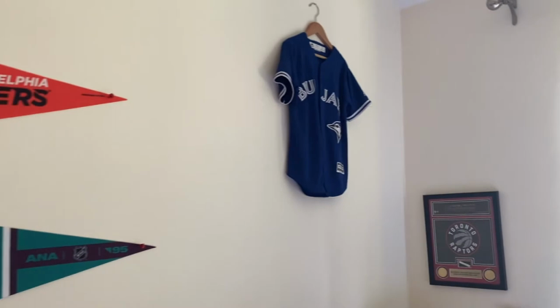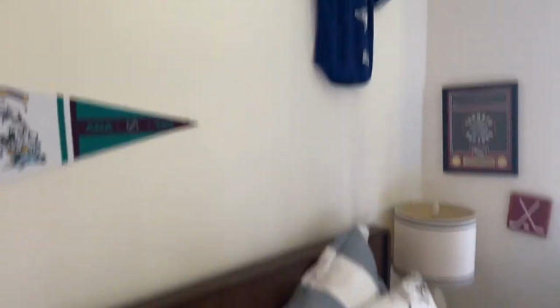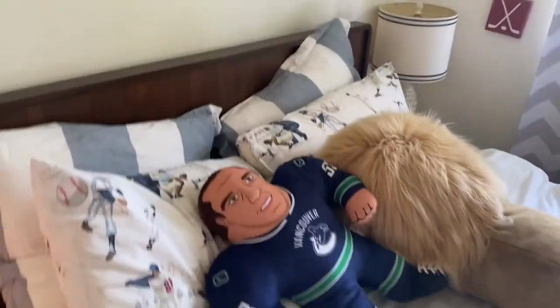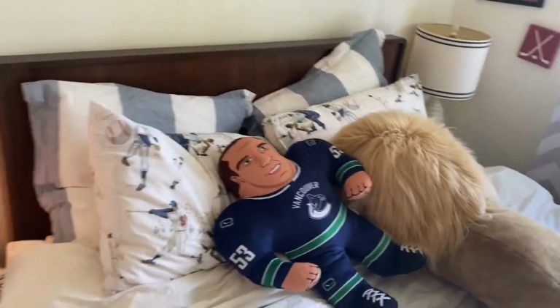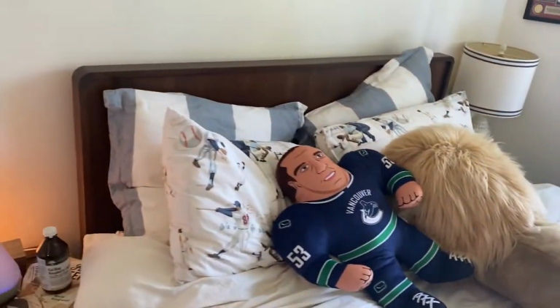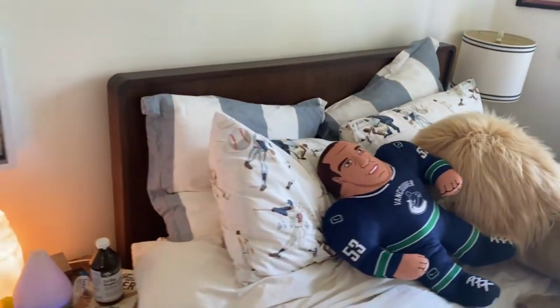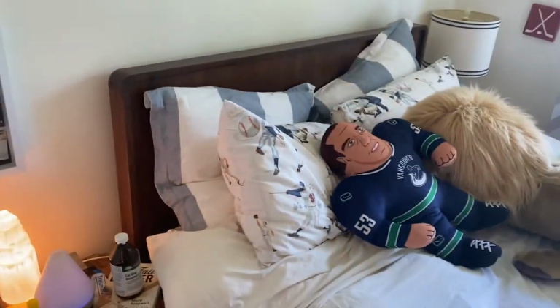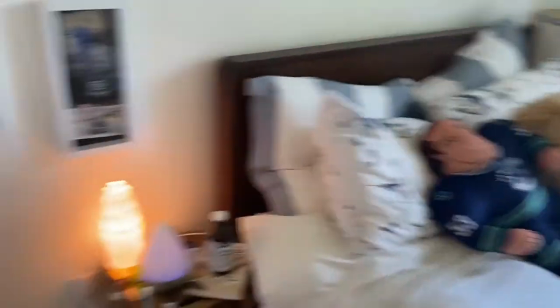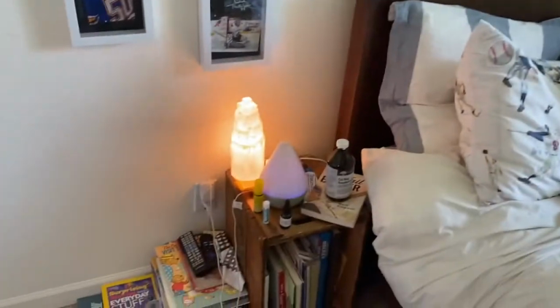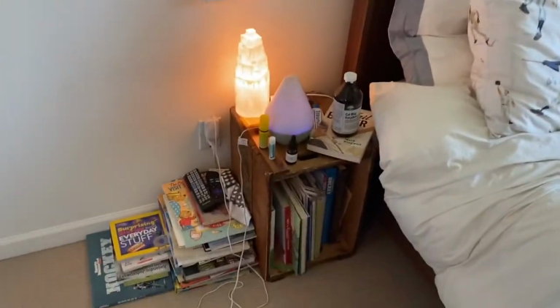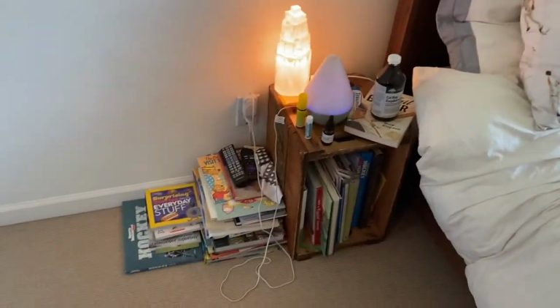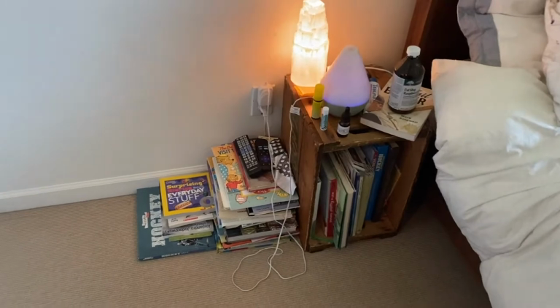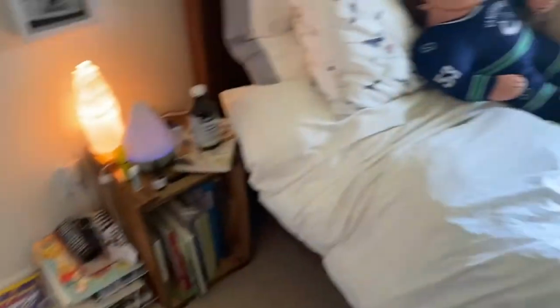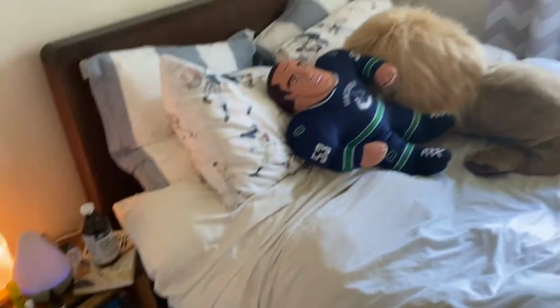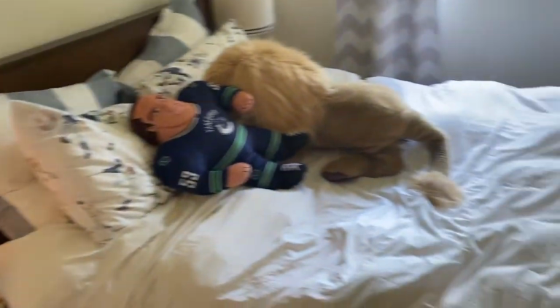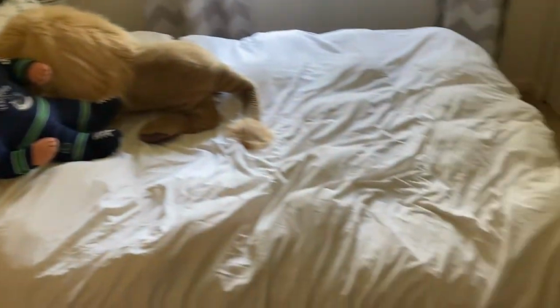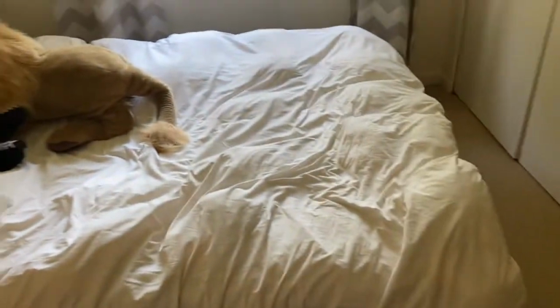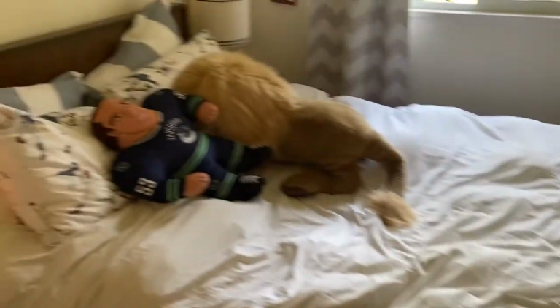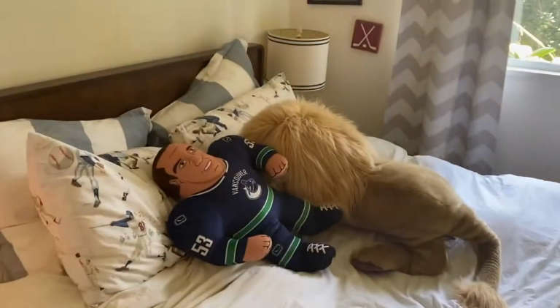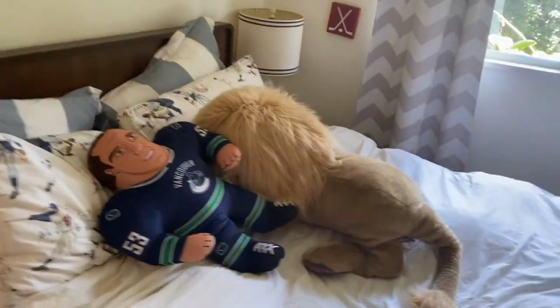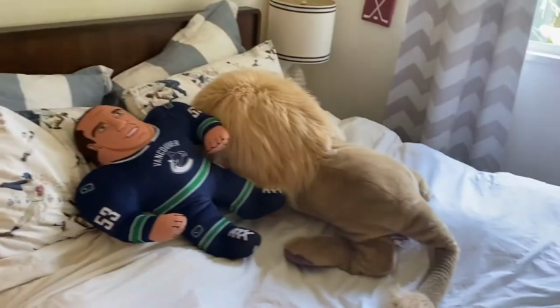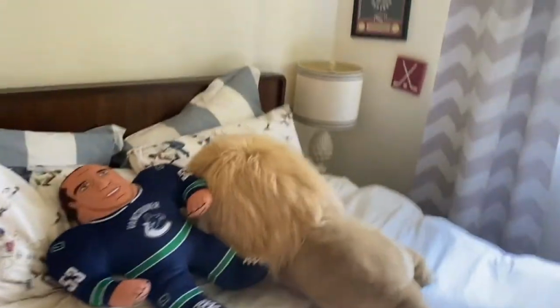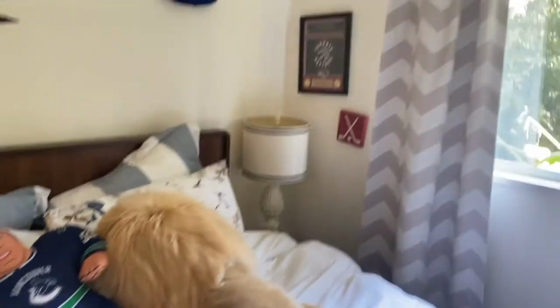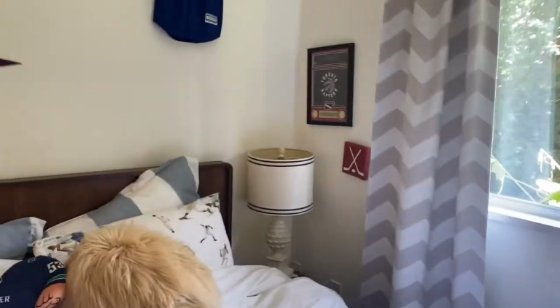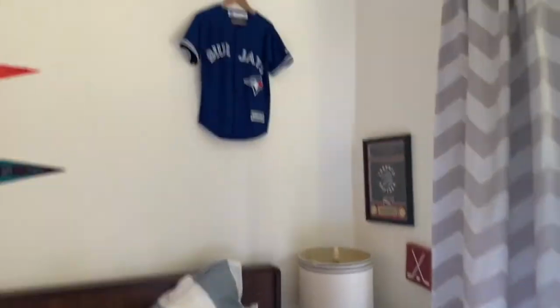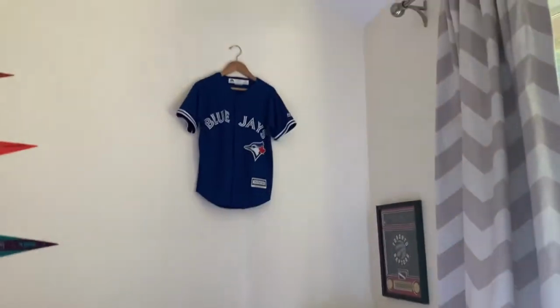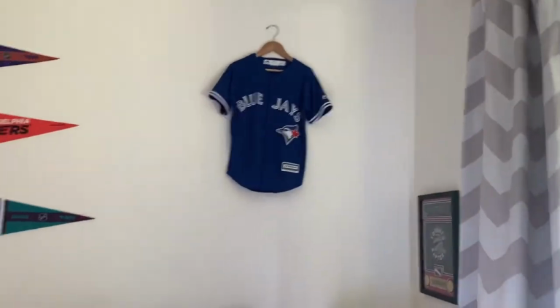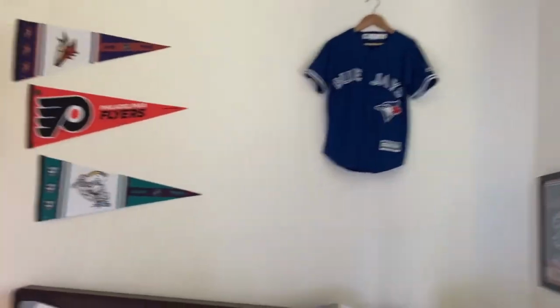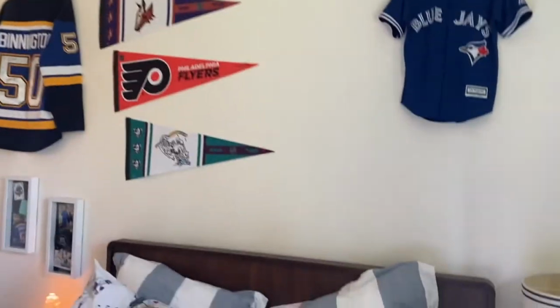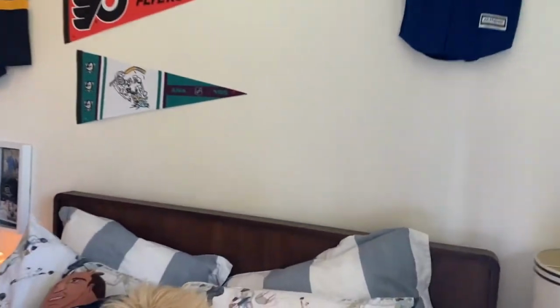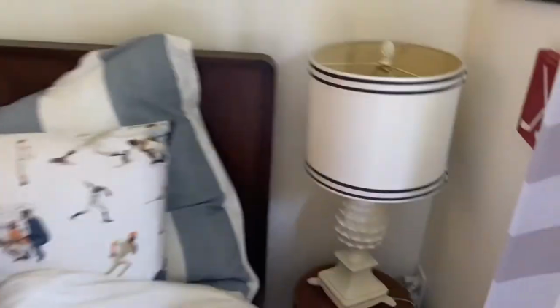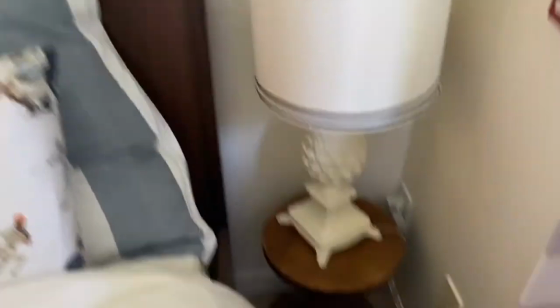Here's a Blue Jays jersey — I have a few more in my closet. Over here is a bedside table with some more books, and here's my bed with a Beau Horvat stuffy and a lion.